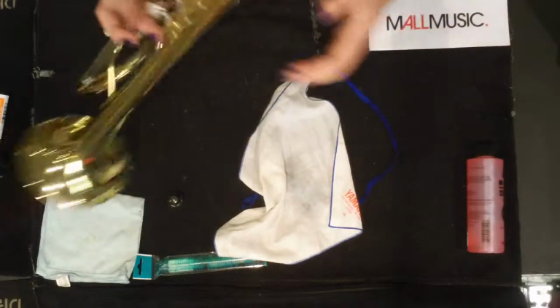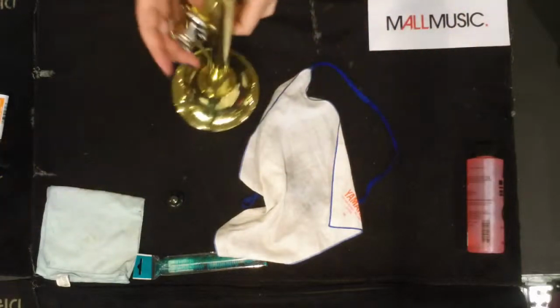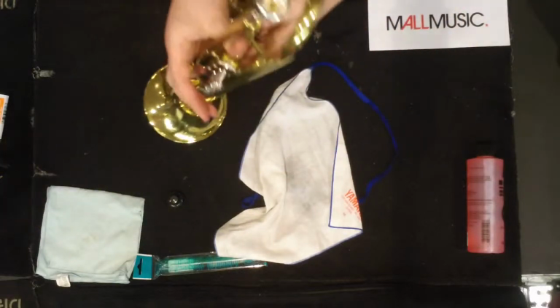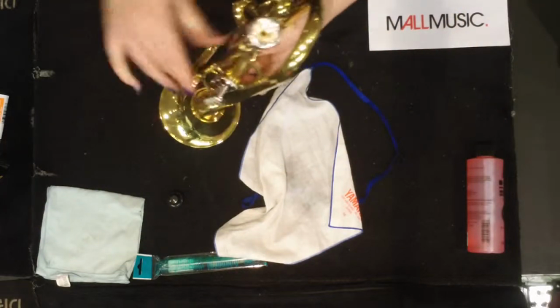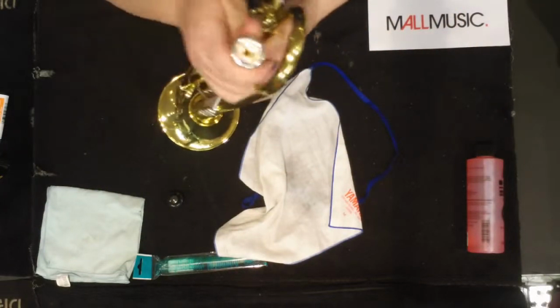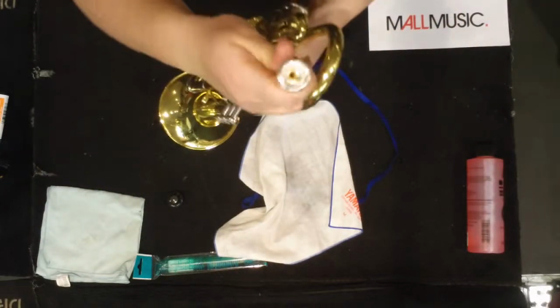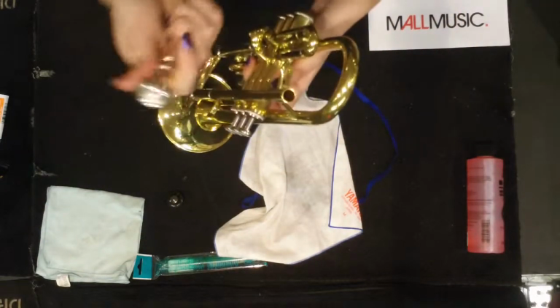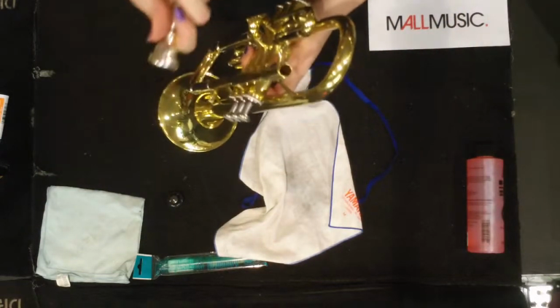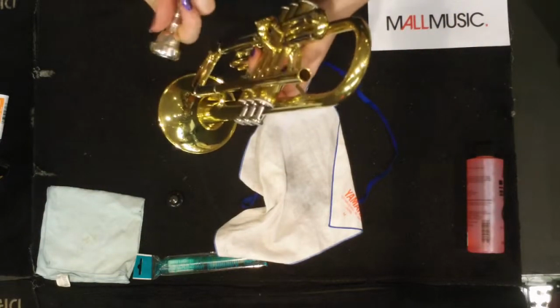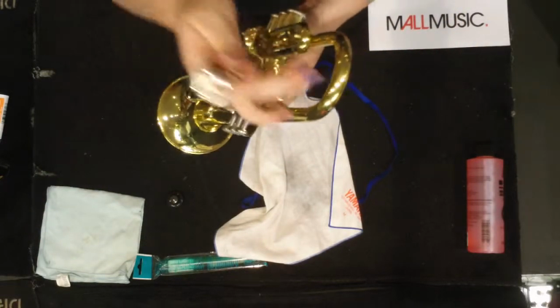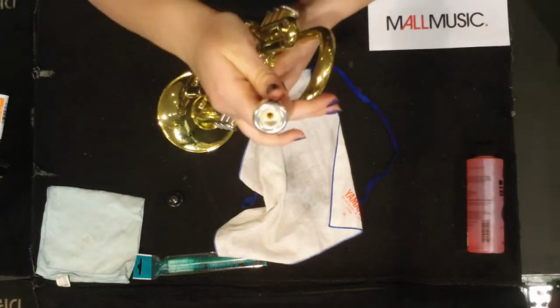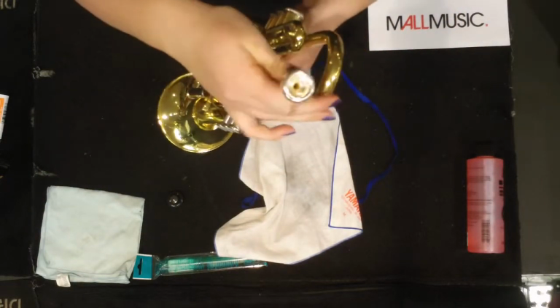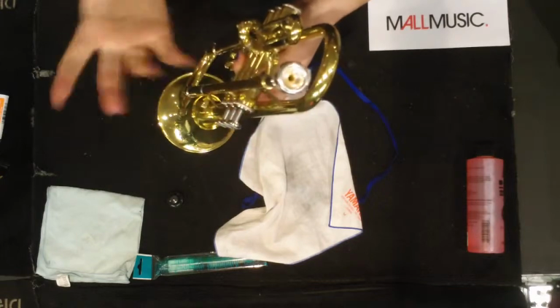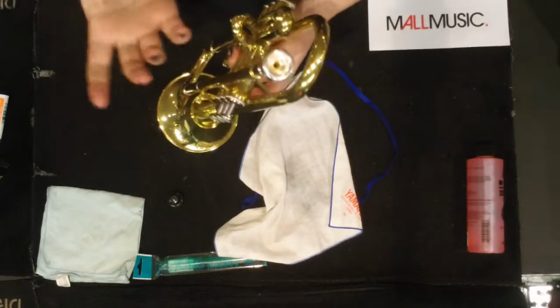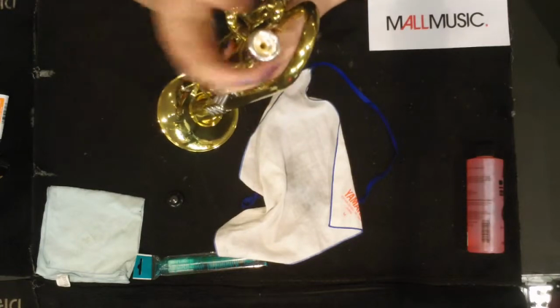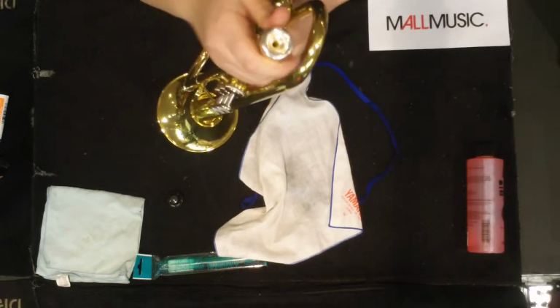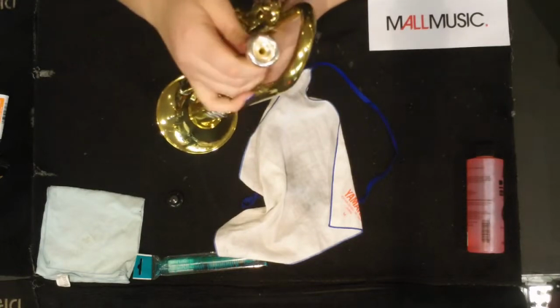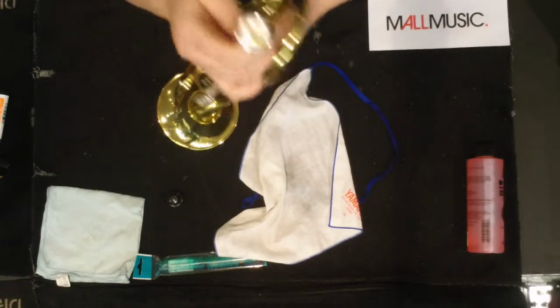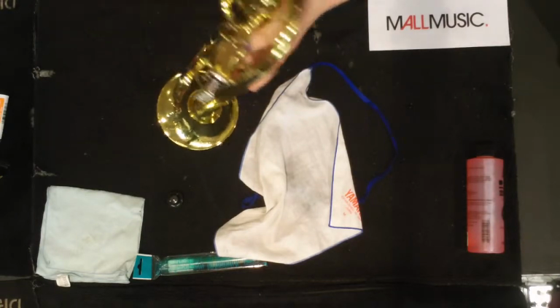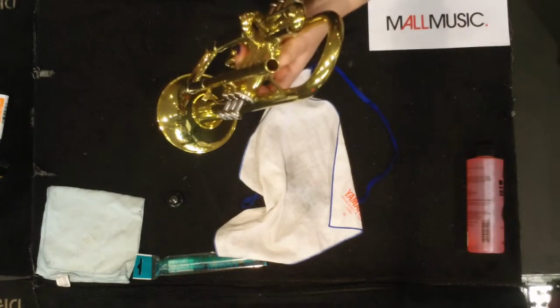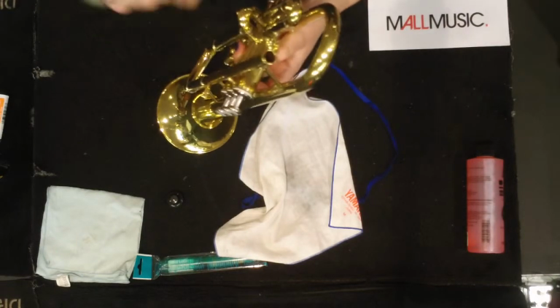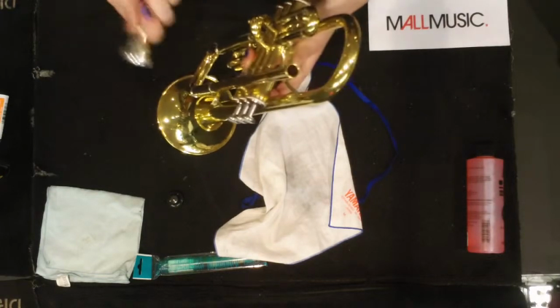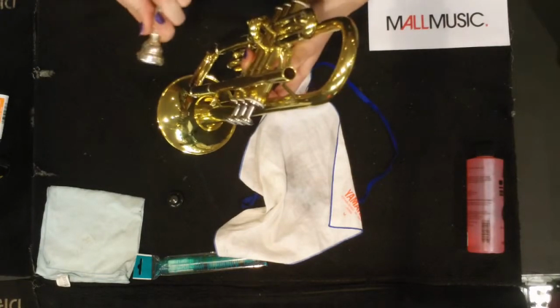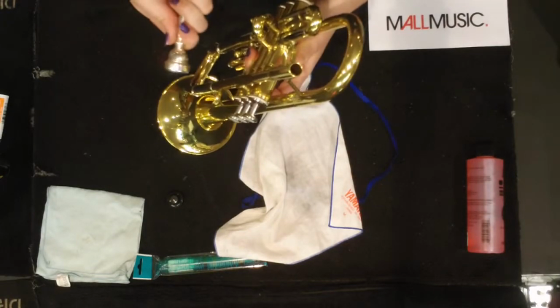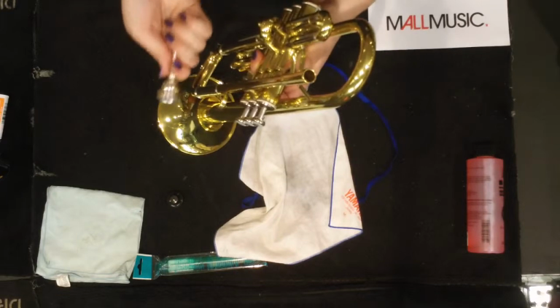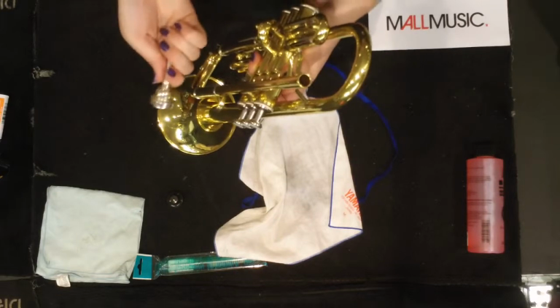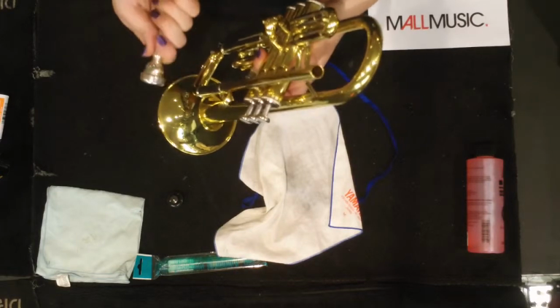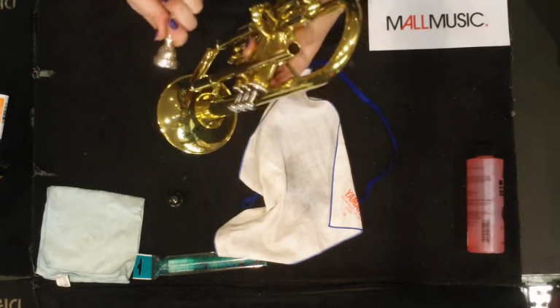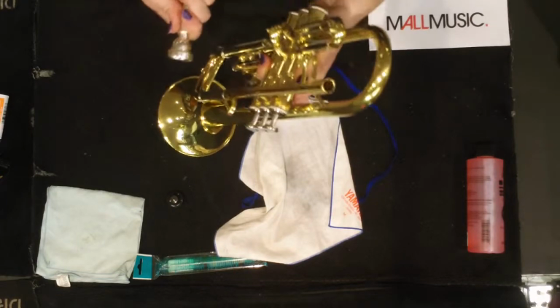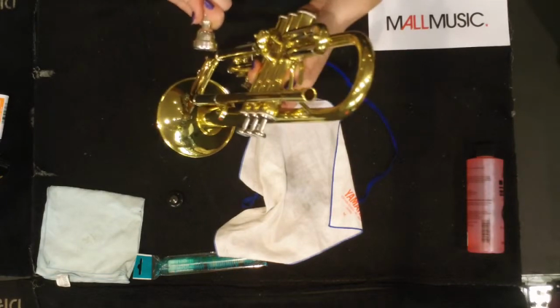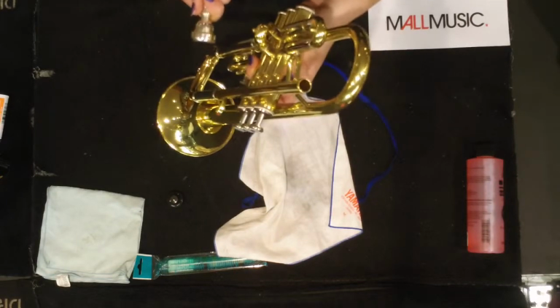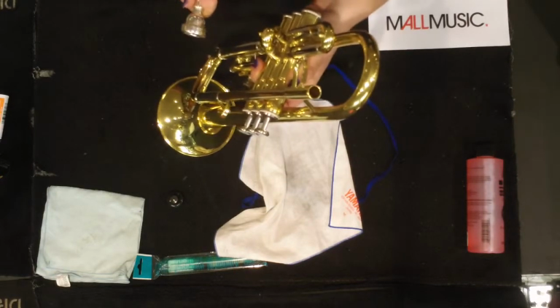When taking your trumpet apart, all you need to do is take out the mouthpiece. Again, don't exert any excess force — it should just pop straight out. If it doesn't pop straight out, you'll need to take it to the music store so it can be professionally pulled out.